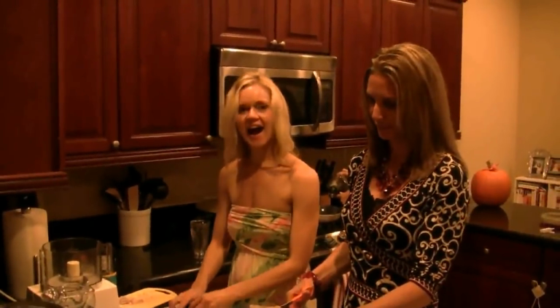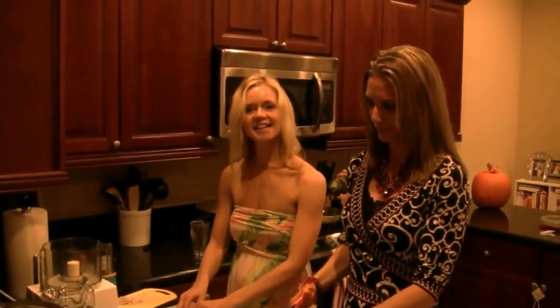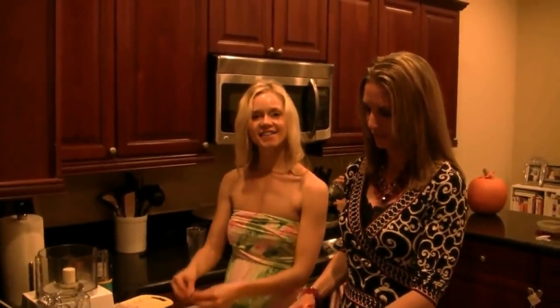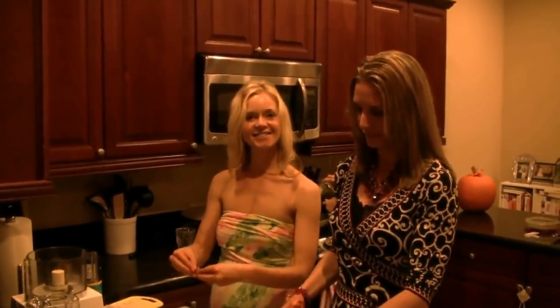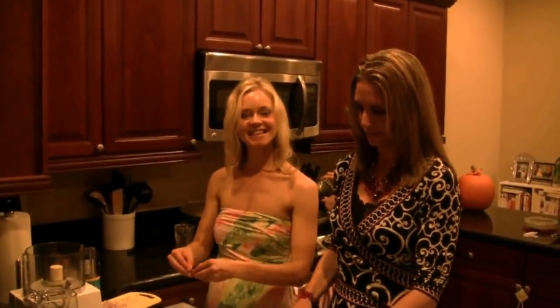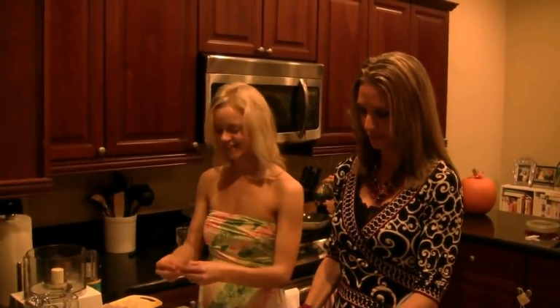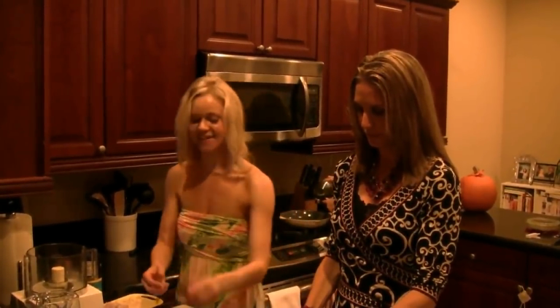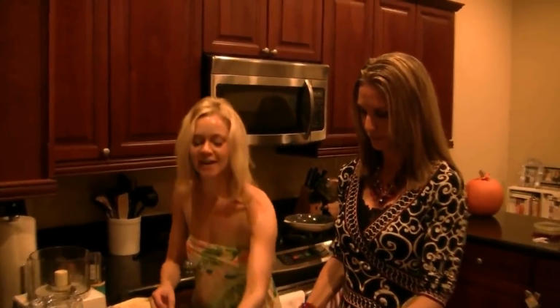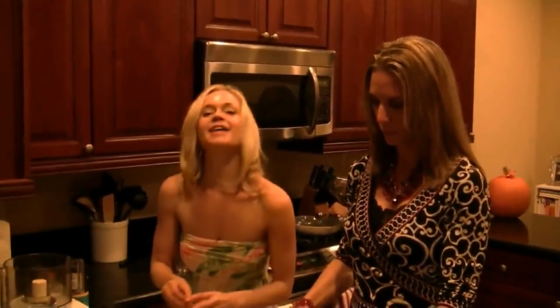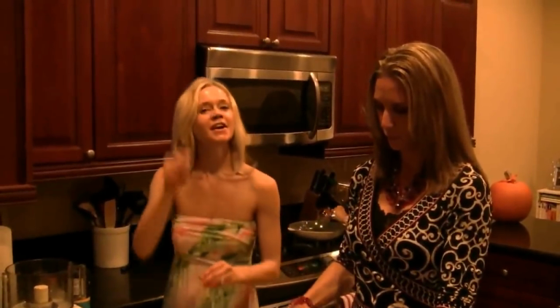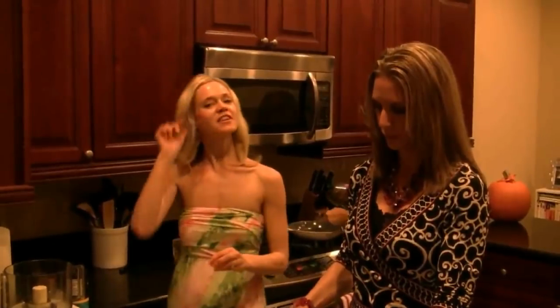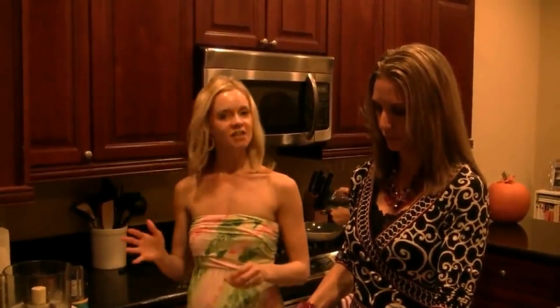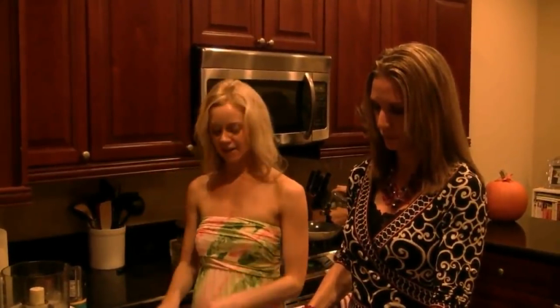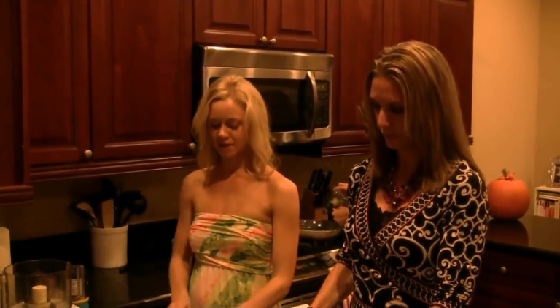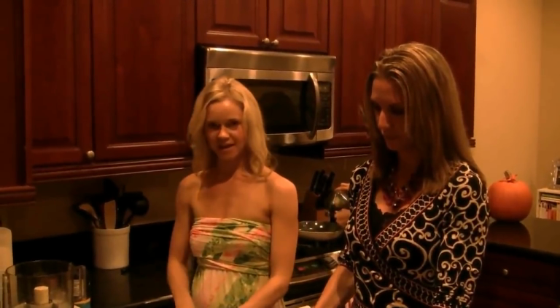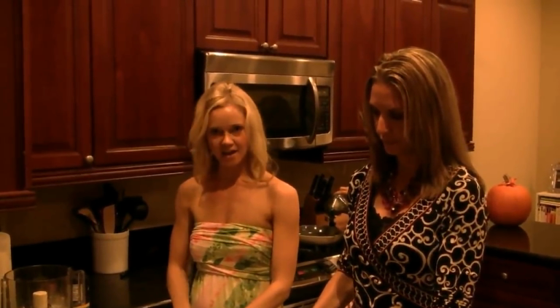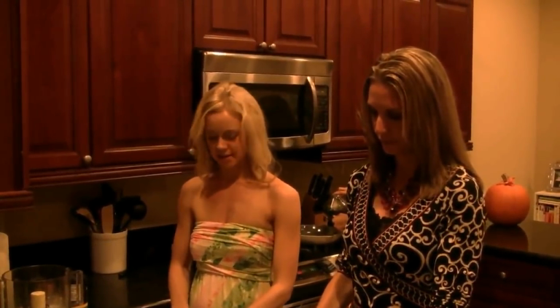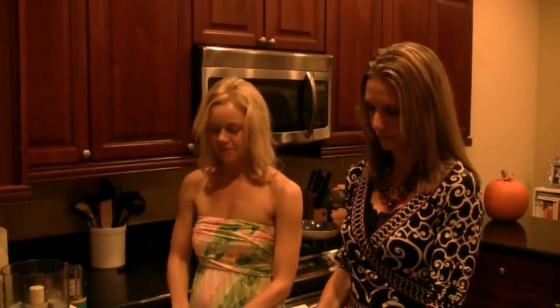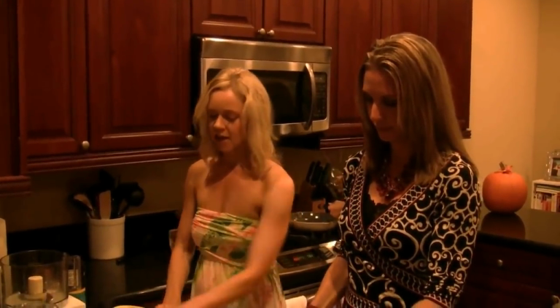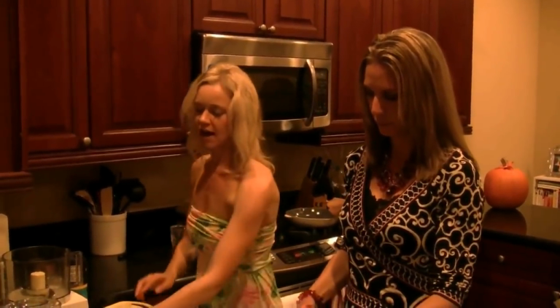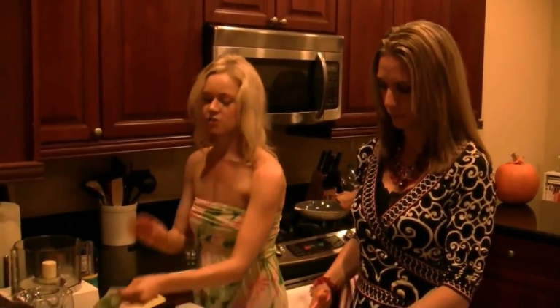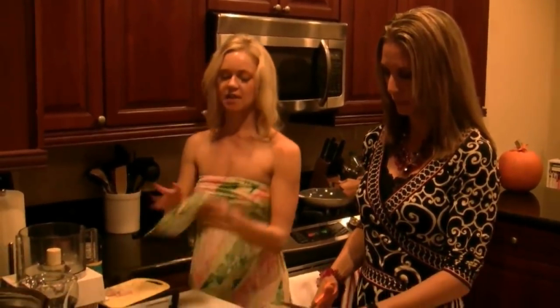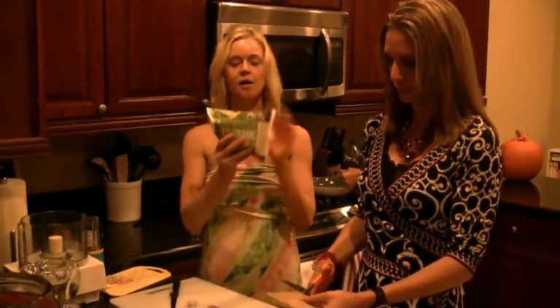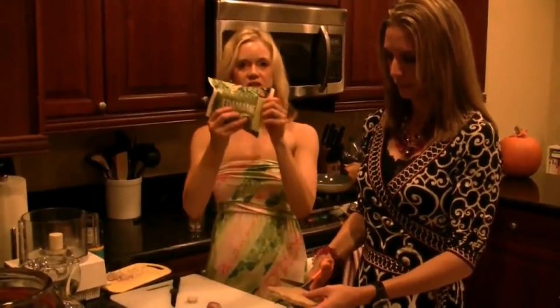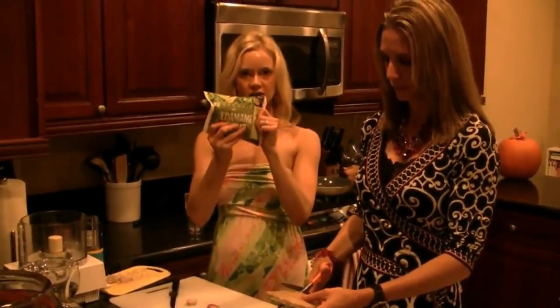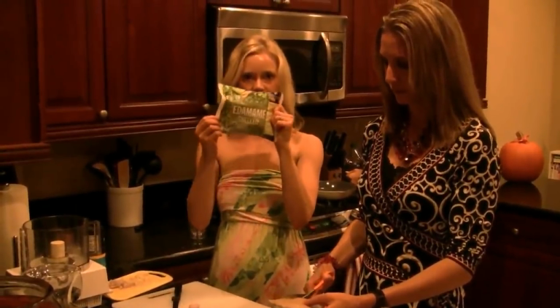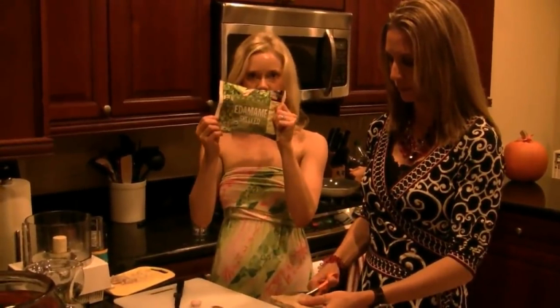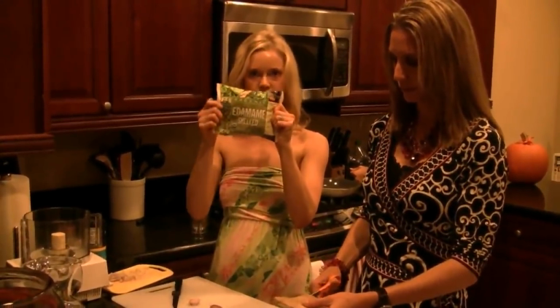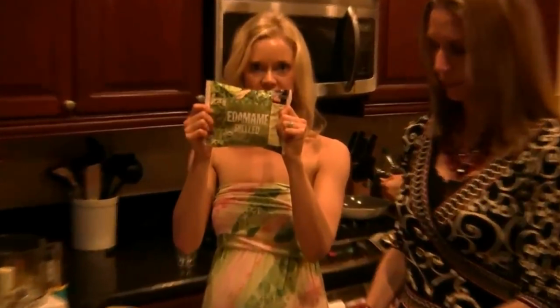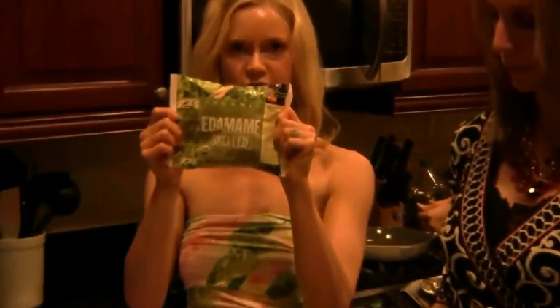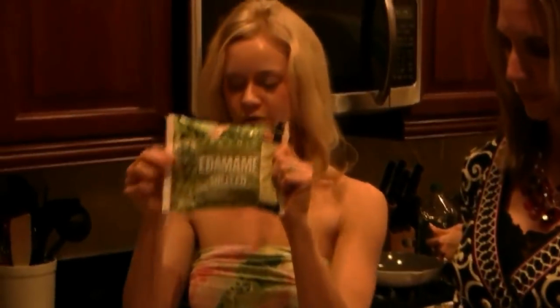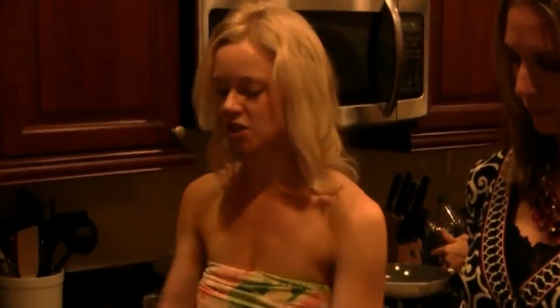Hi, it's Ivy Larson with Clean Cuisine and More, and we are at my friend Sherry's house, and we are making edamame dip. We're actually using the shelled edamame, which you can get in the frozen food section.